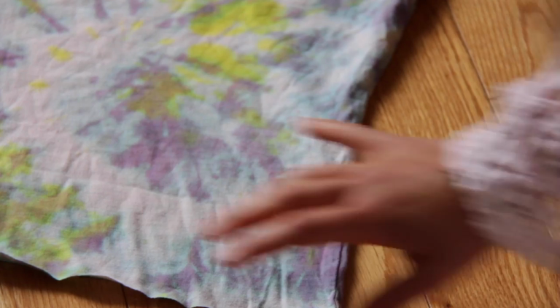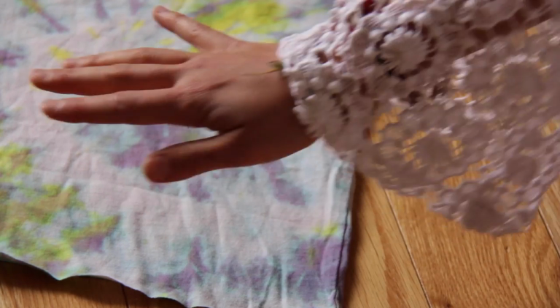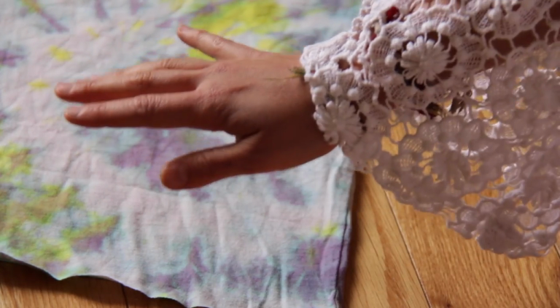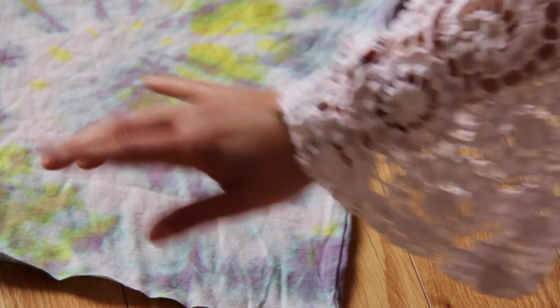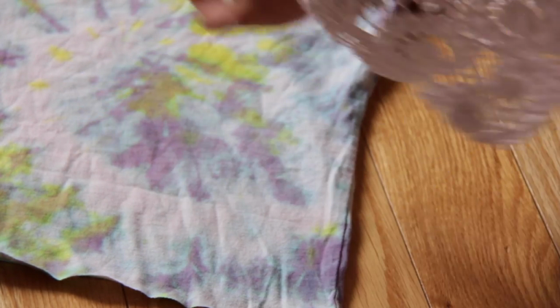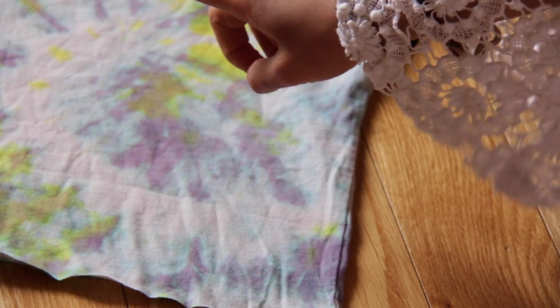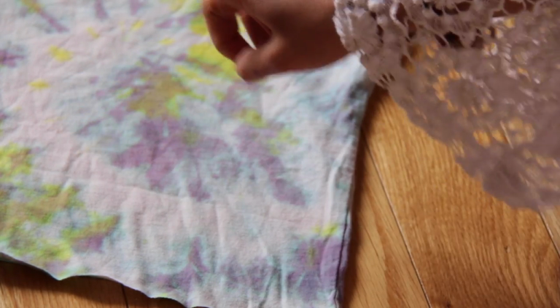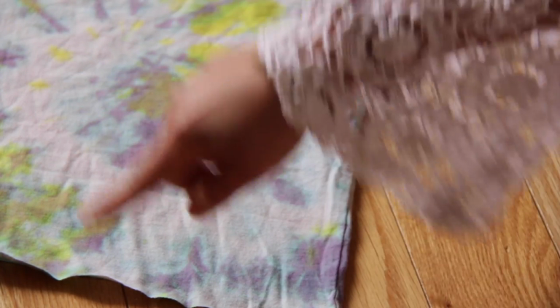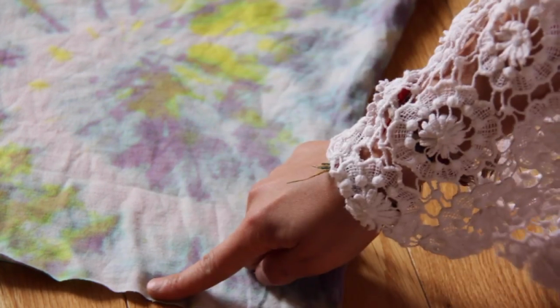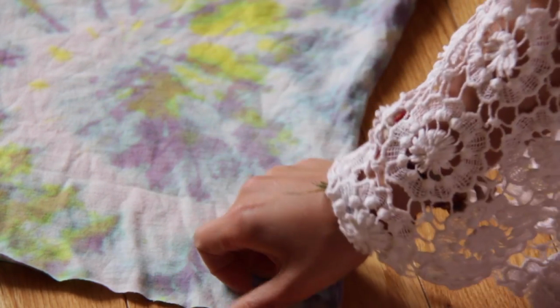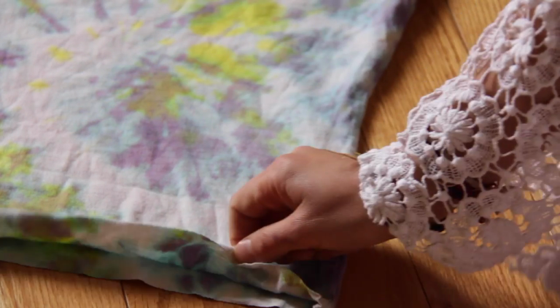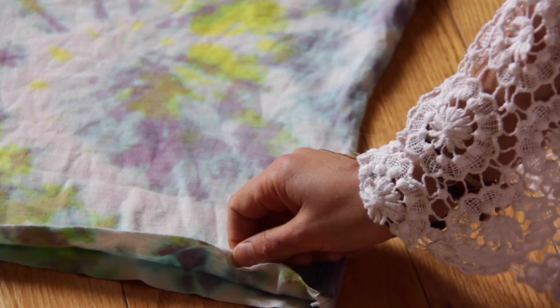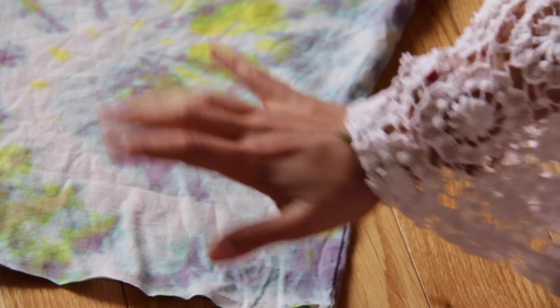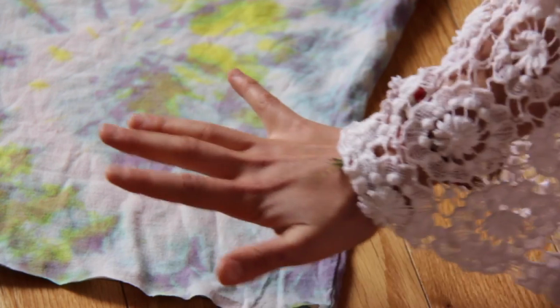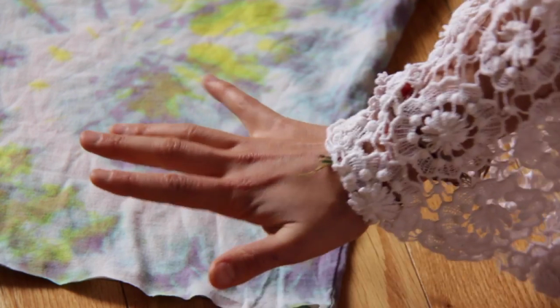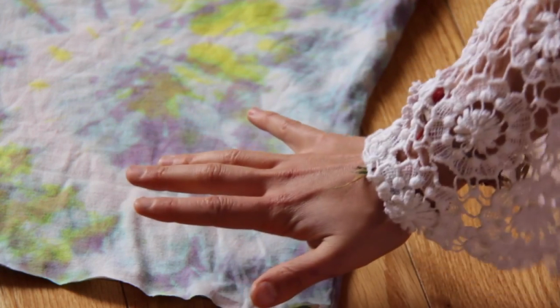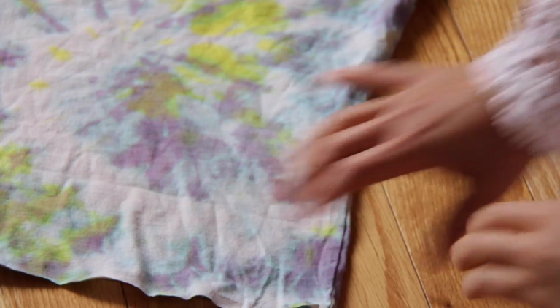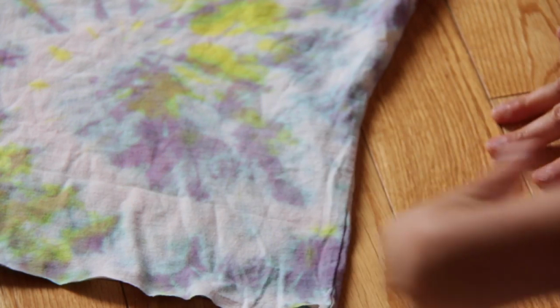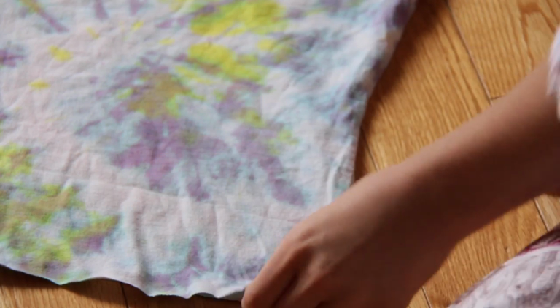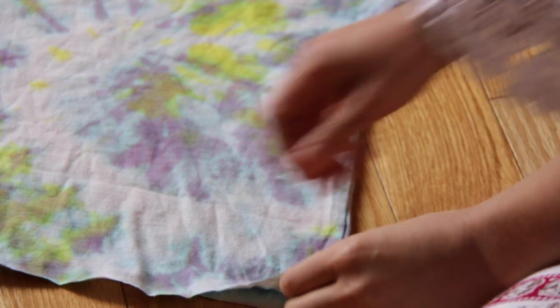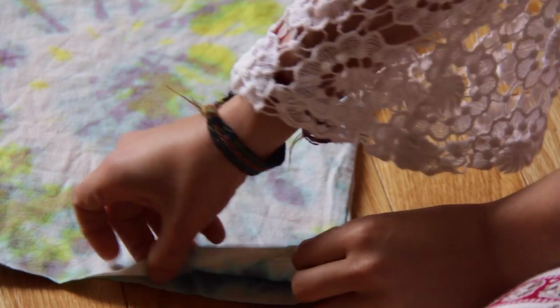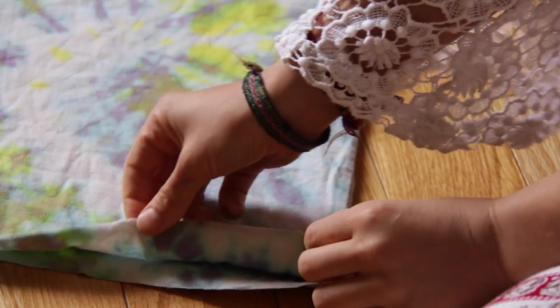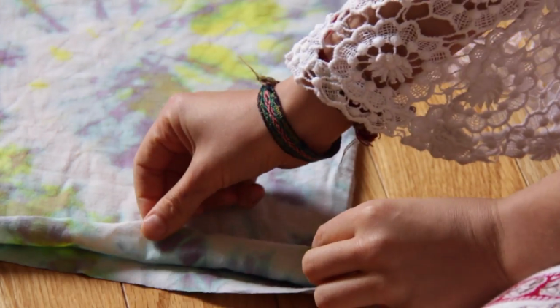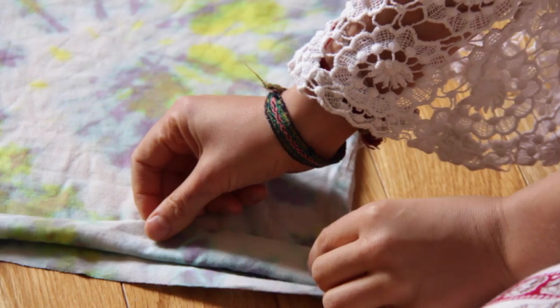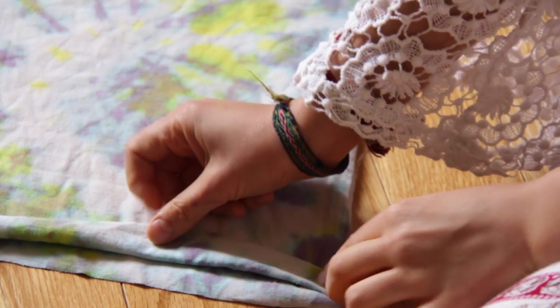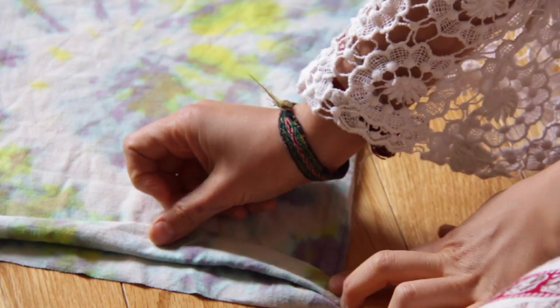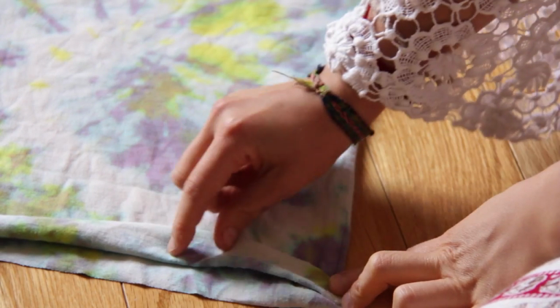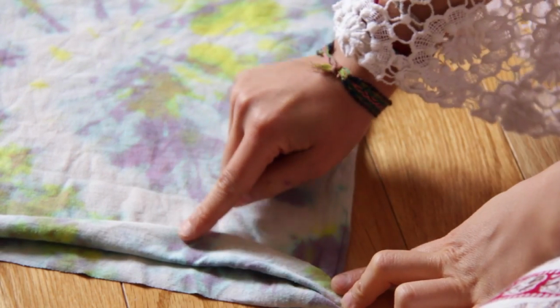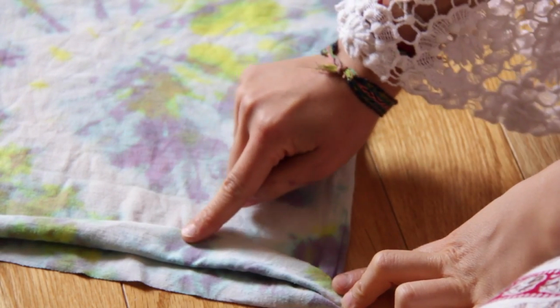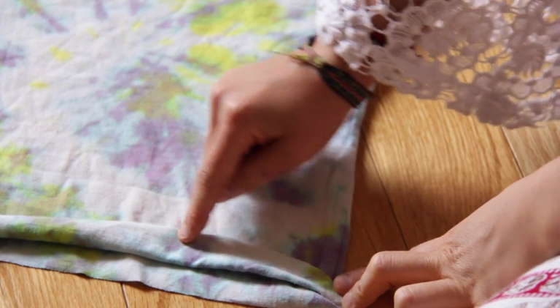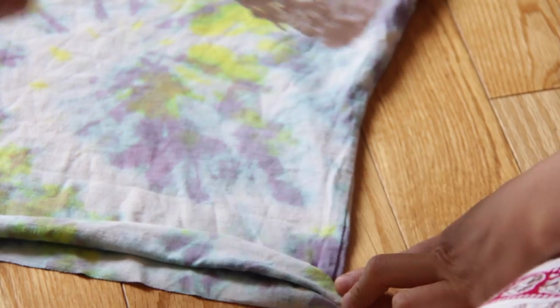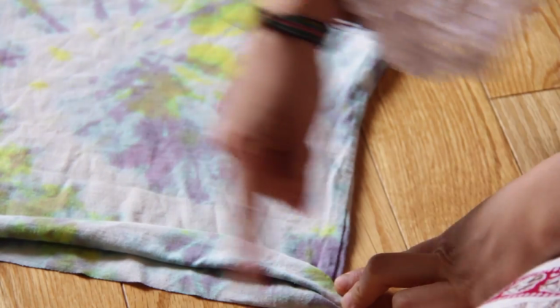Now that you've sewed the other end, you'll have an opening right here. Keep your t-shirt inside out and make a little pleat — you're going to have a pleat like this all around.